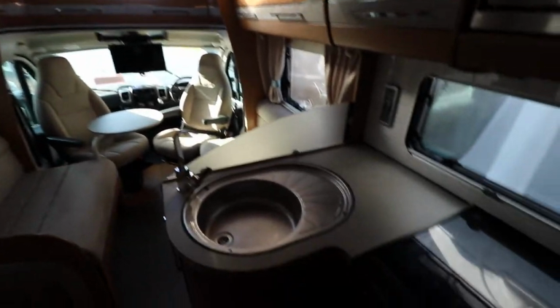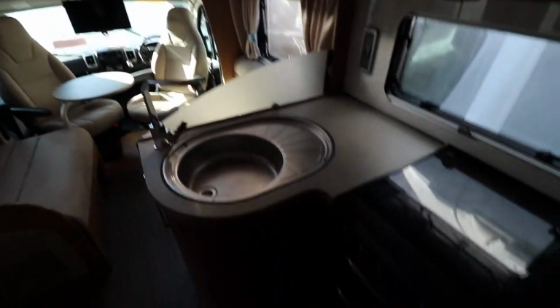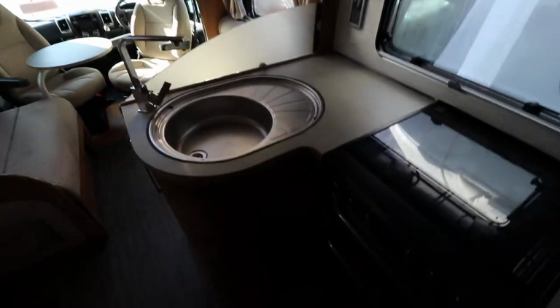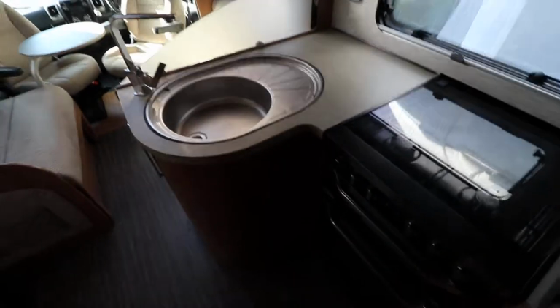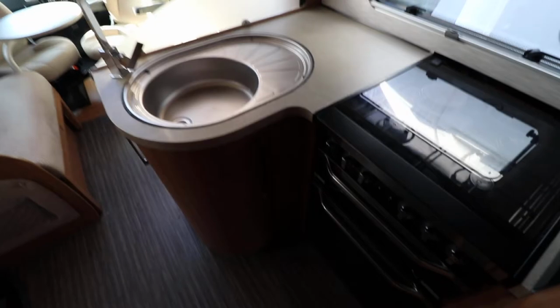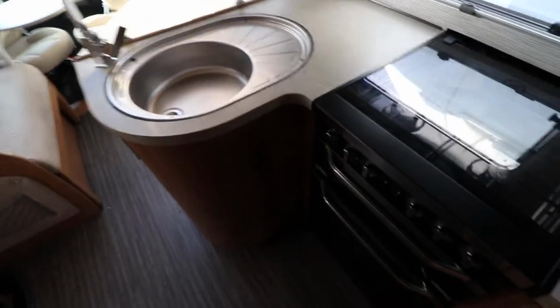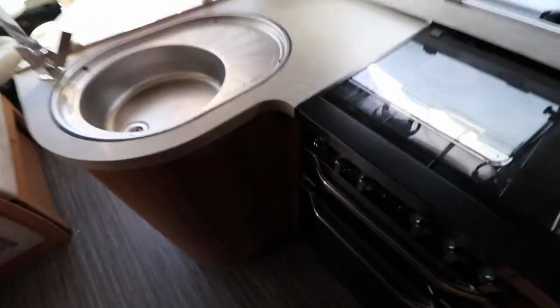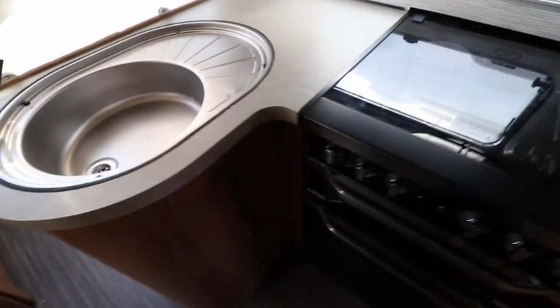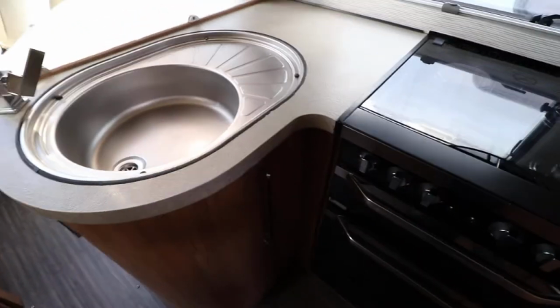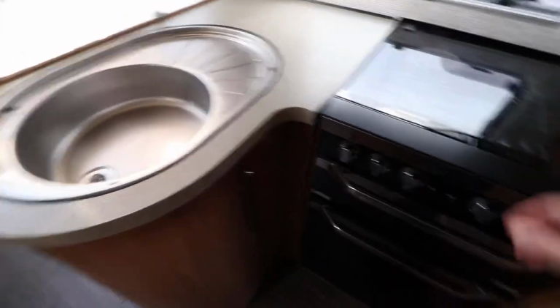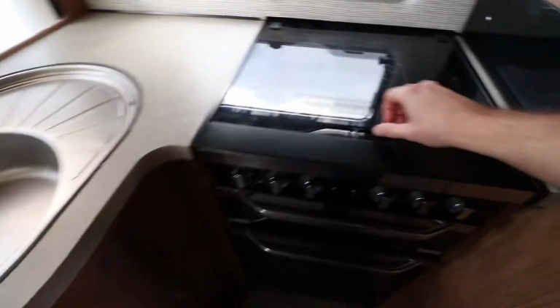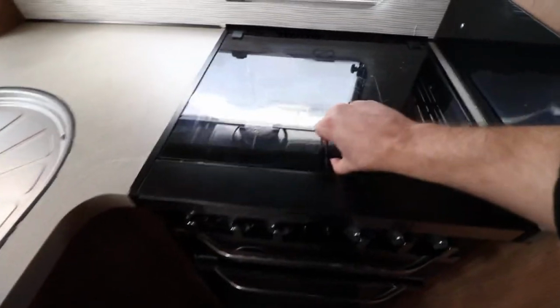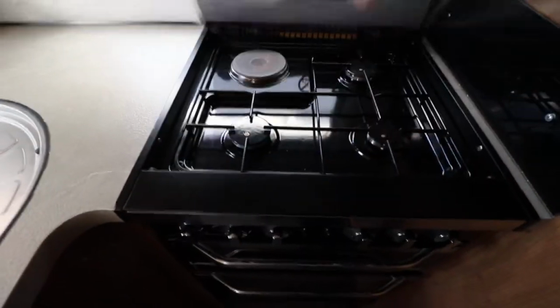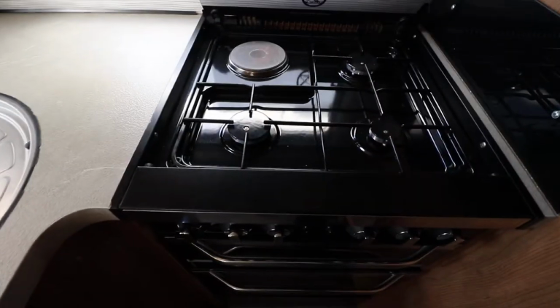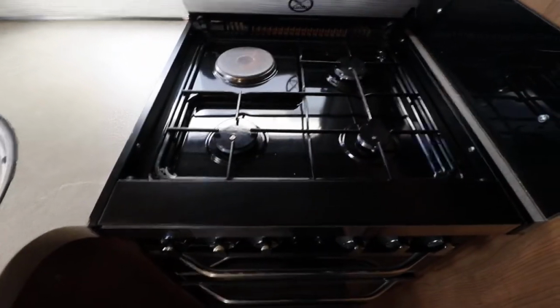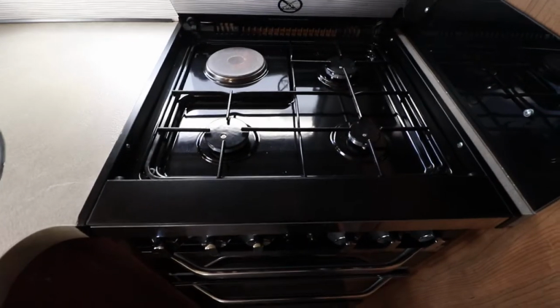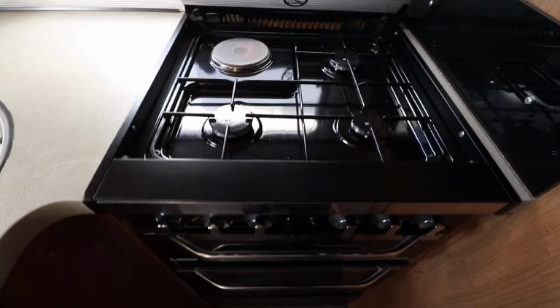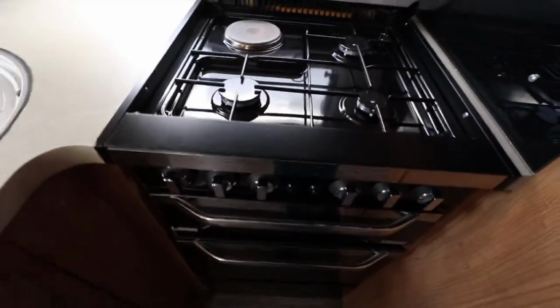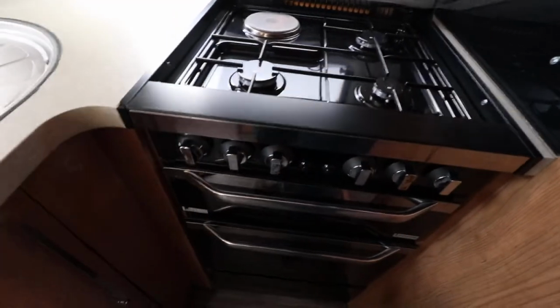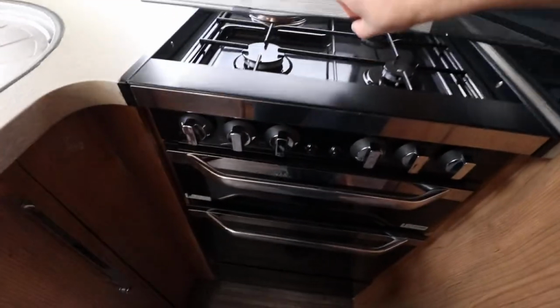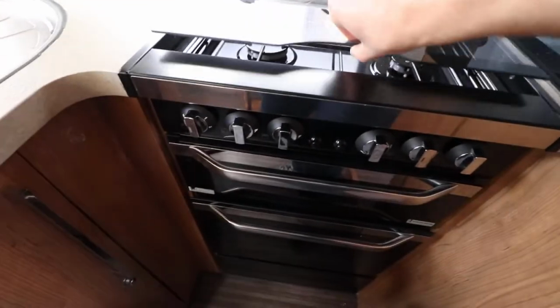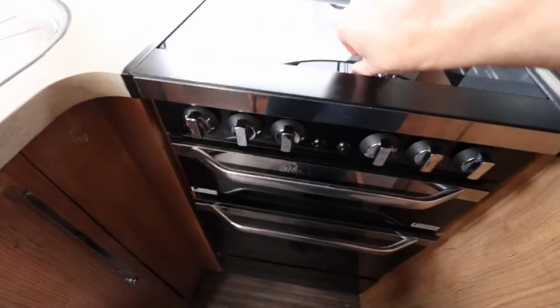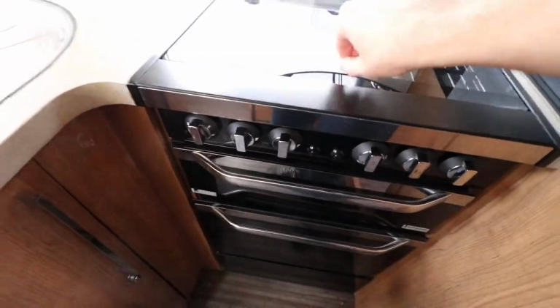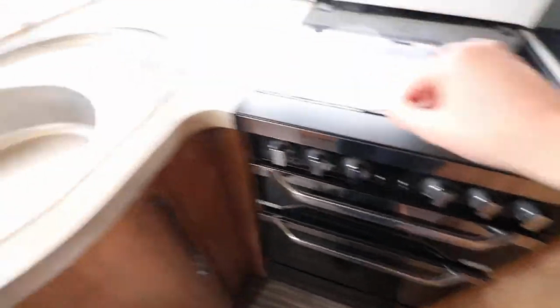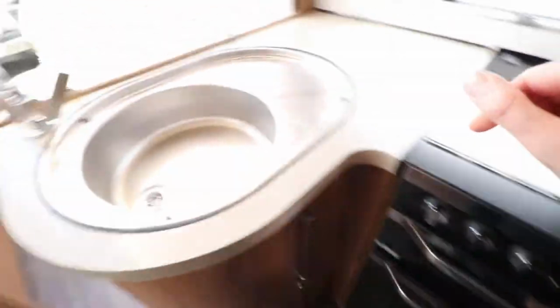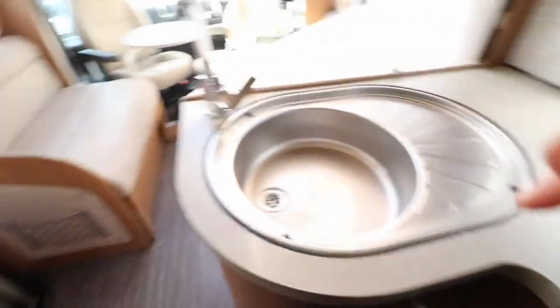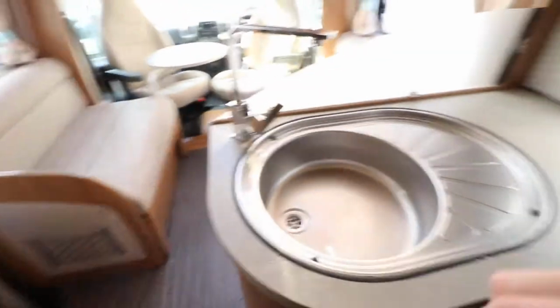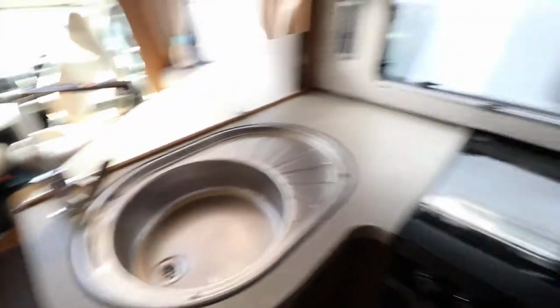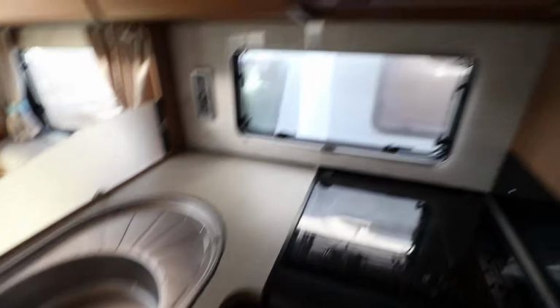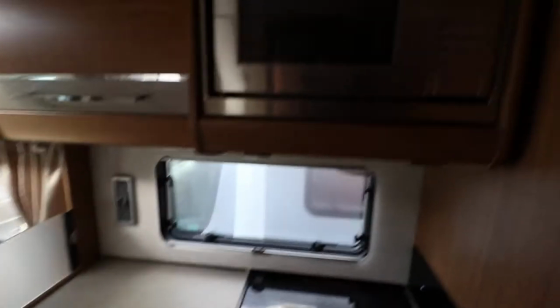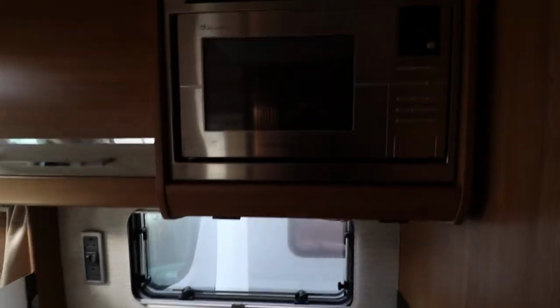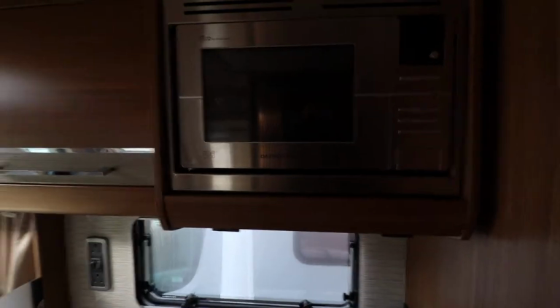Then we've got an L-shaped kitchen area. You've got your sink and drainer, and above that there's a gas and mains hob. Below there is a full oven and grill. Don't forget the microwave — there's one there as well.